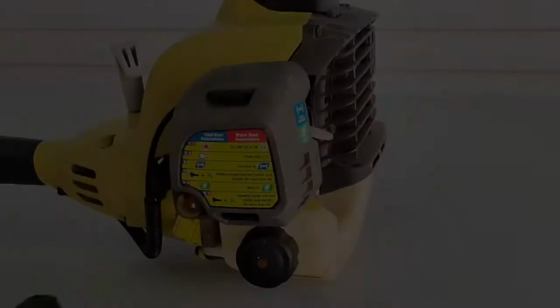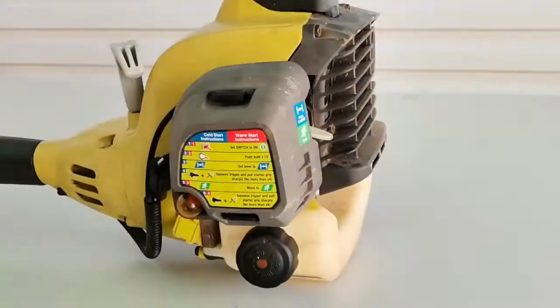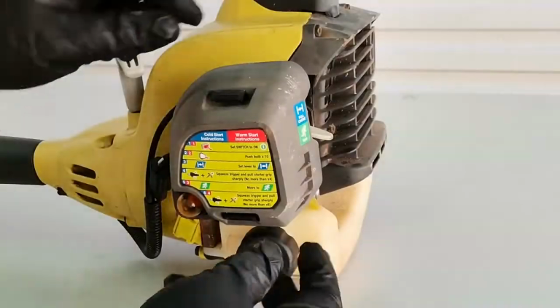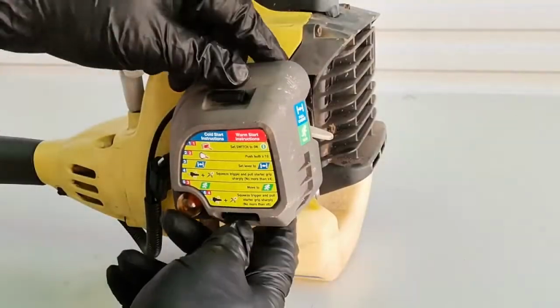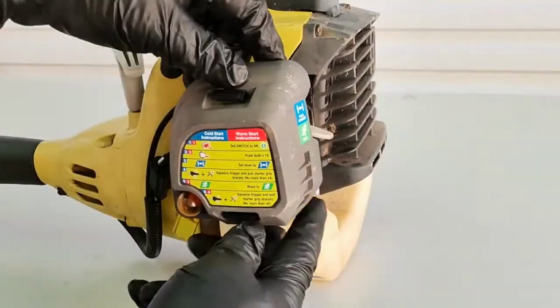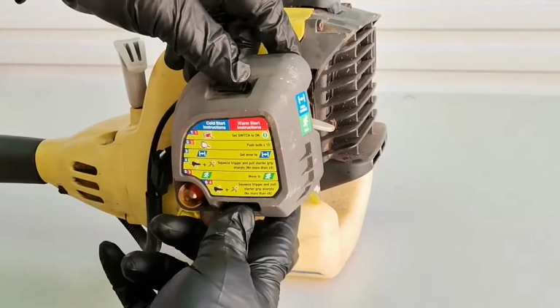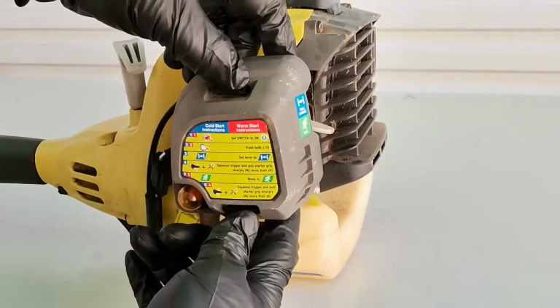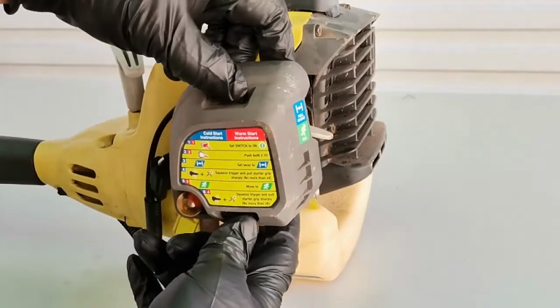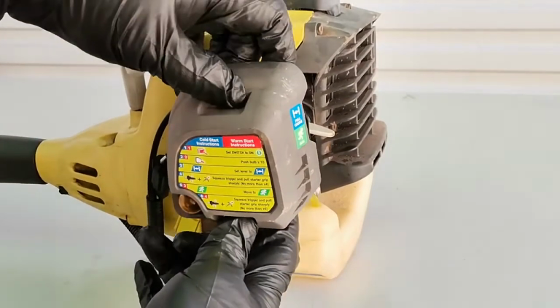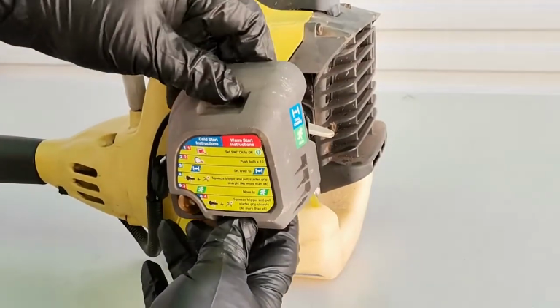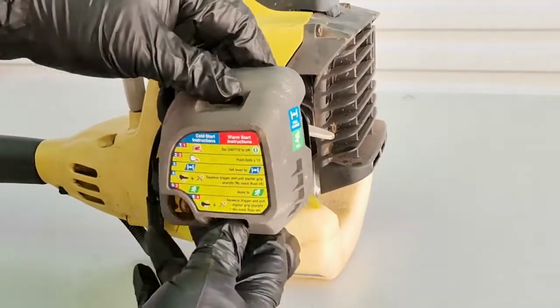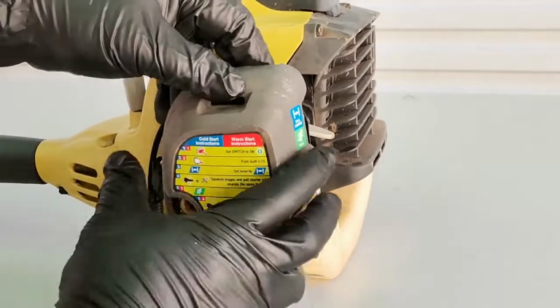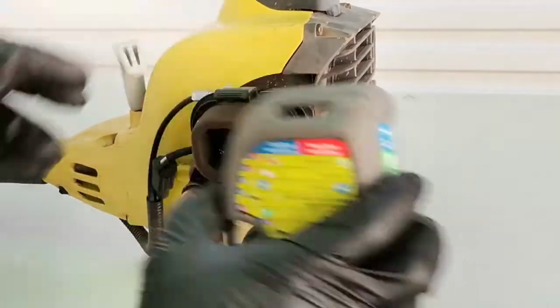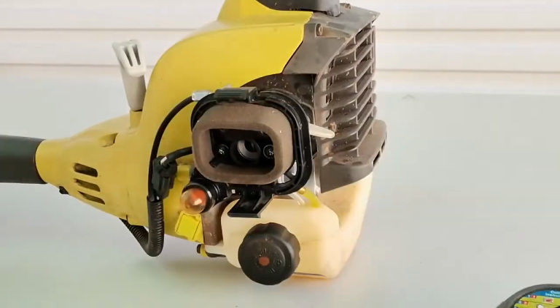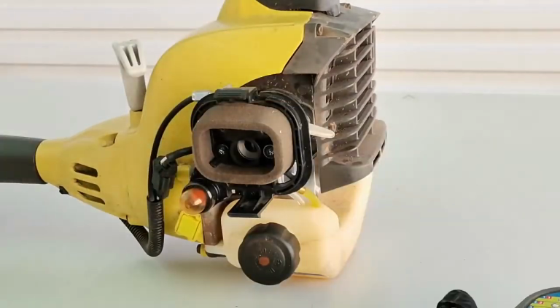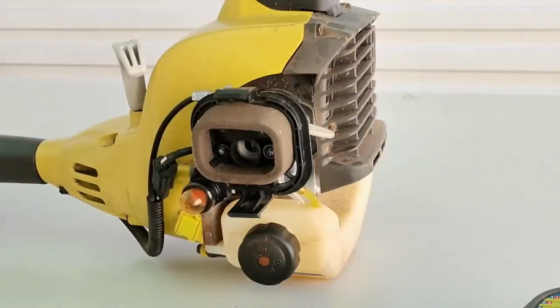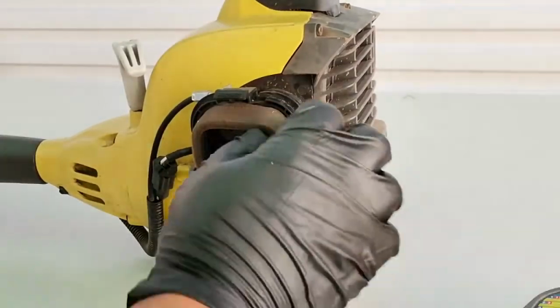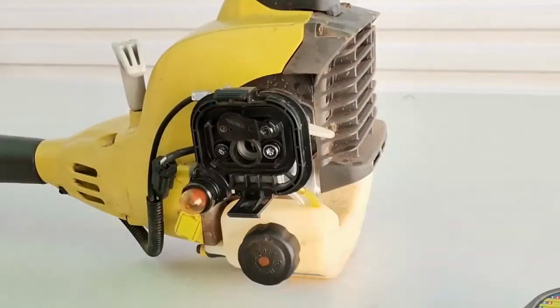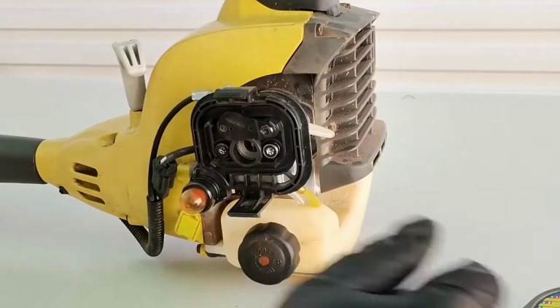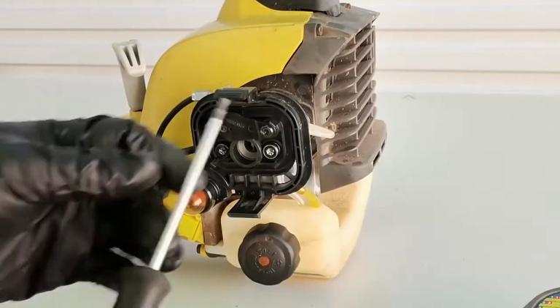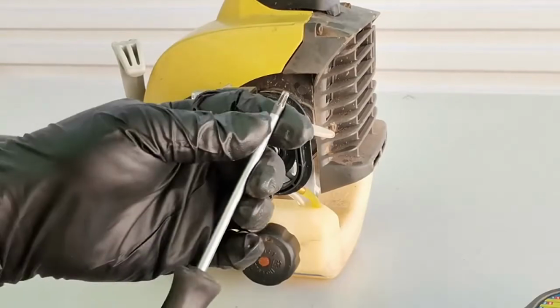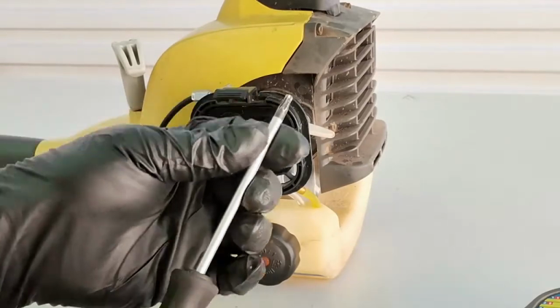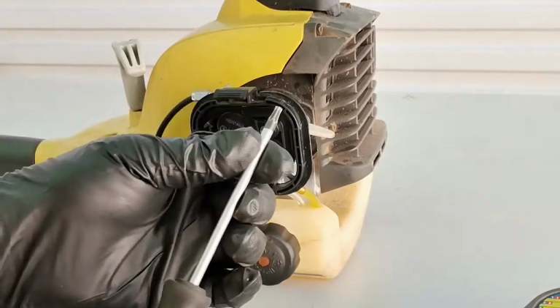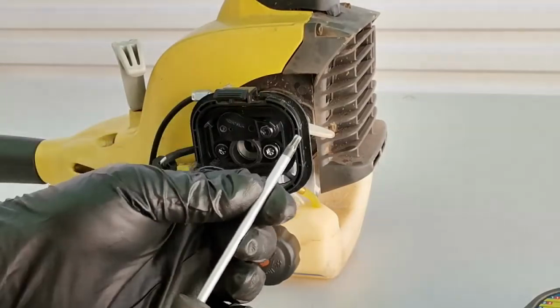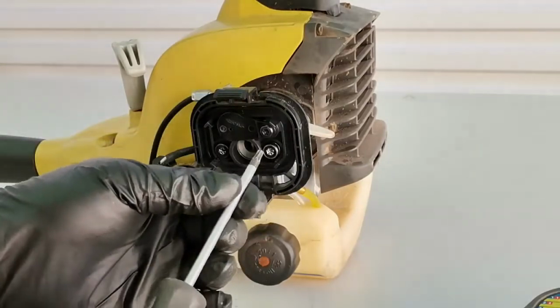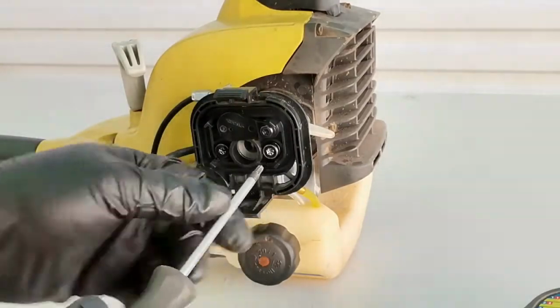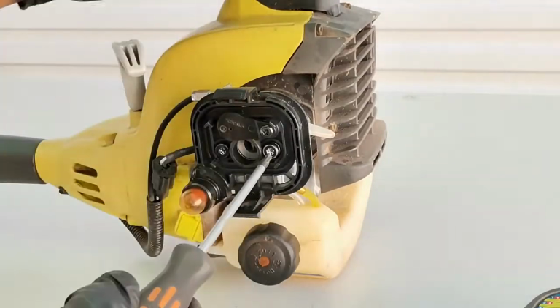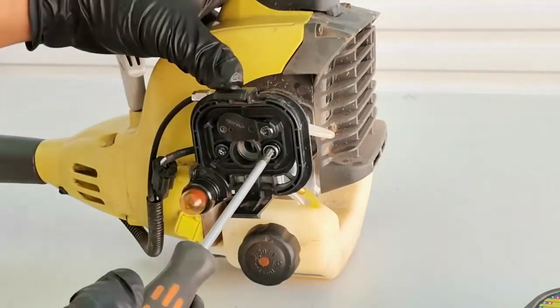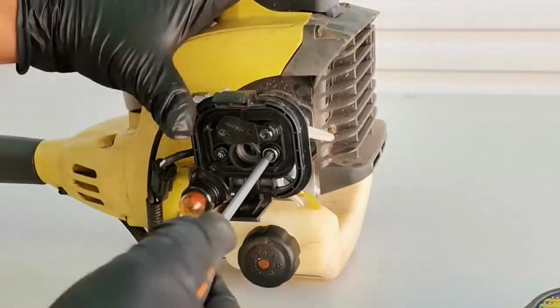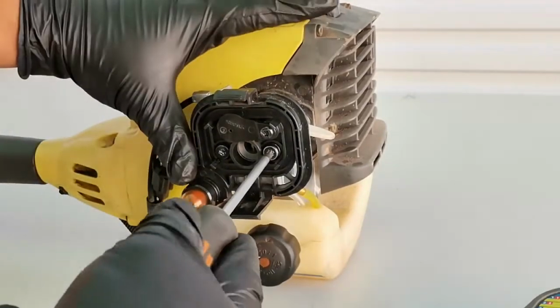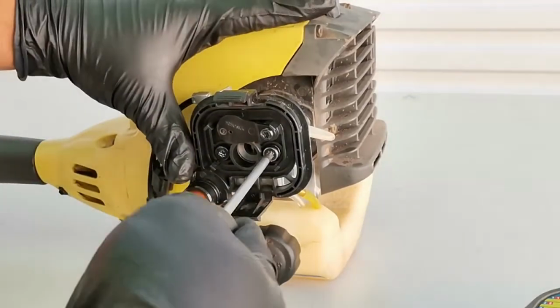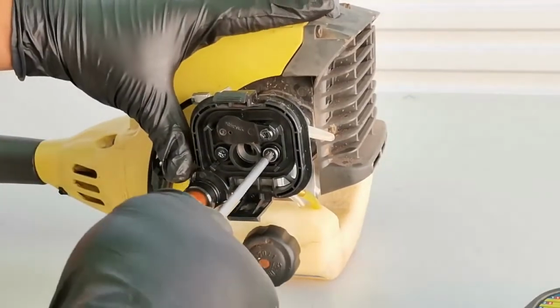To remove the carburetor, first remove the air filter cover by squeezing the two tabs. Then using a T20 torx screwdriver, remove the two screws that mount the carburetor.